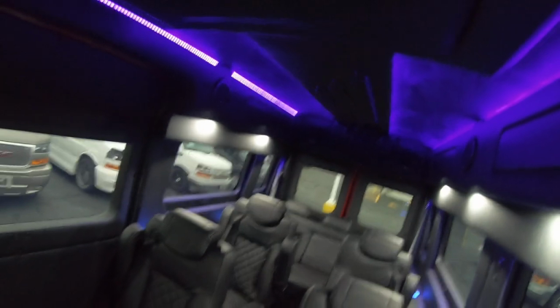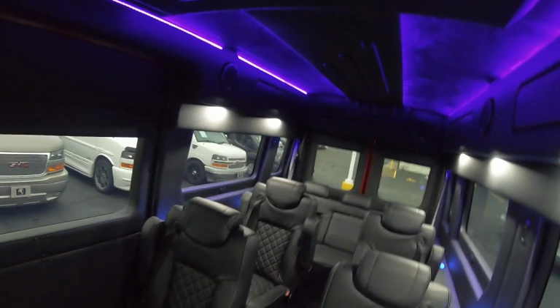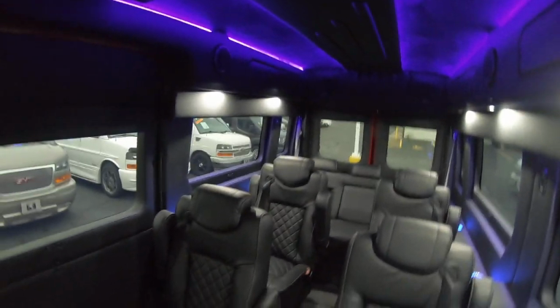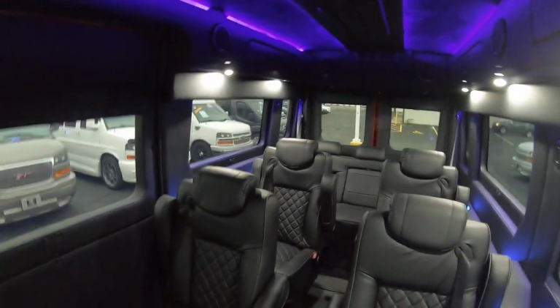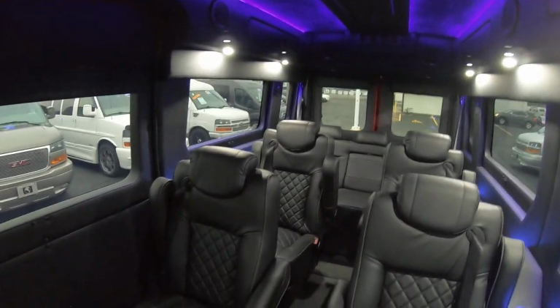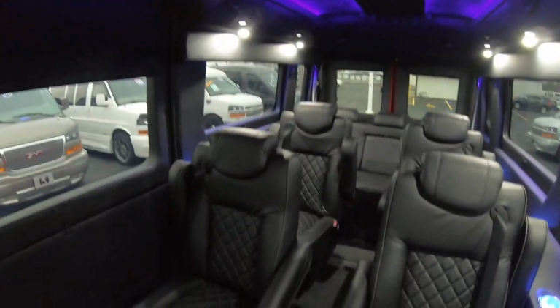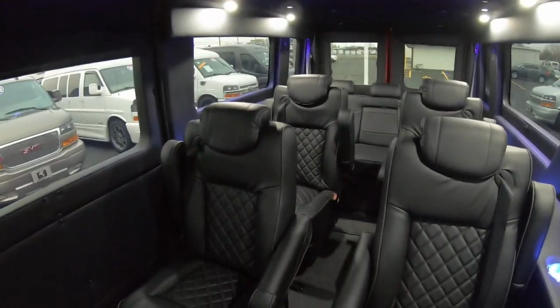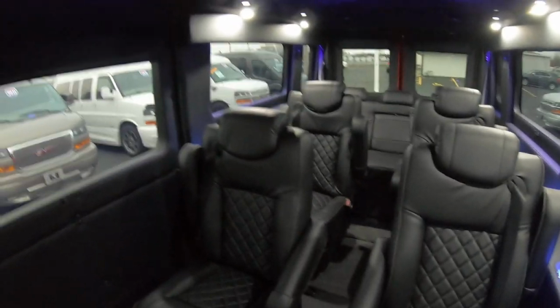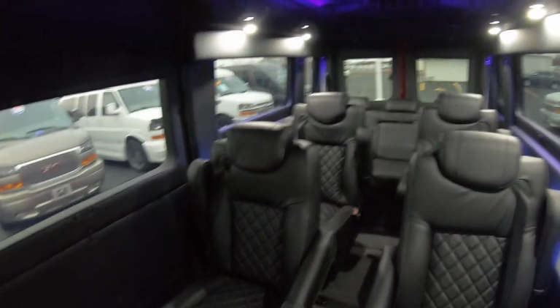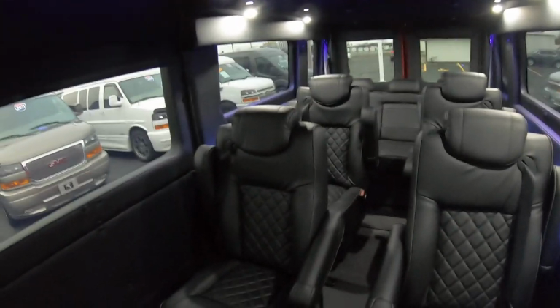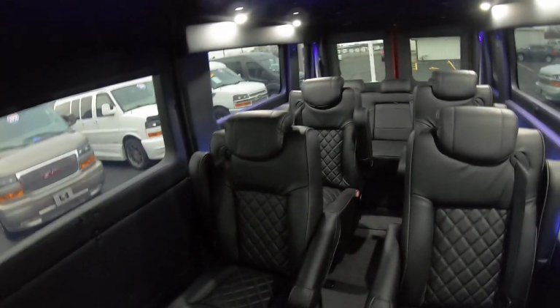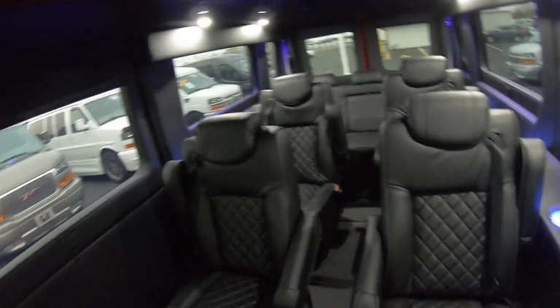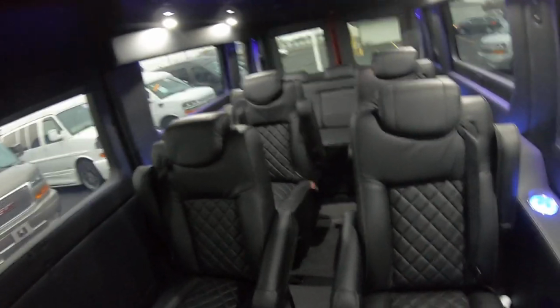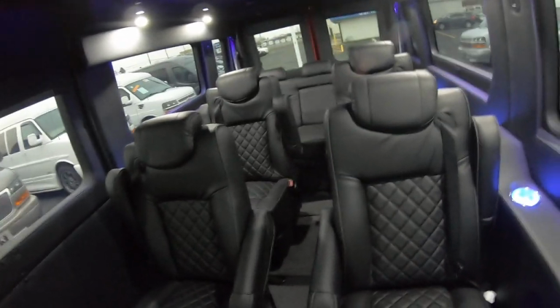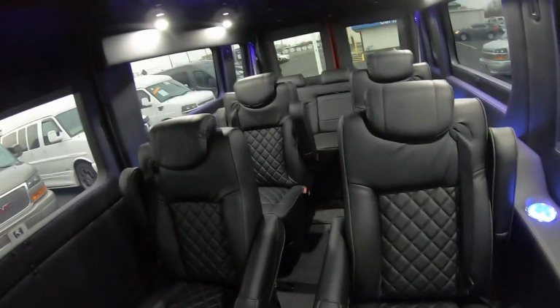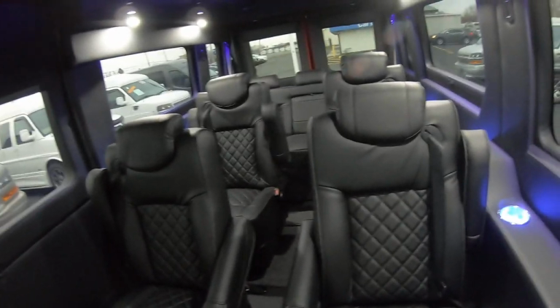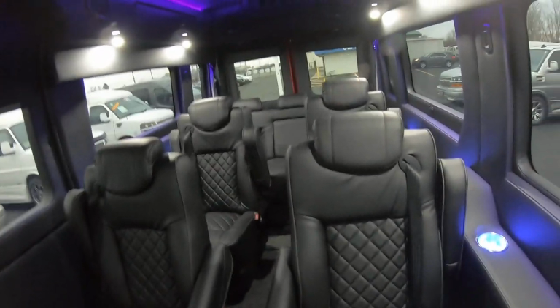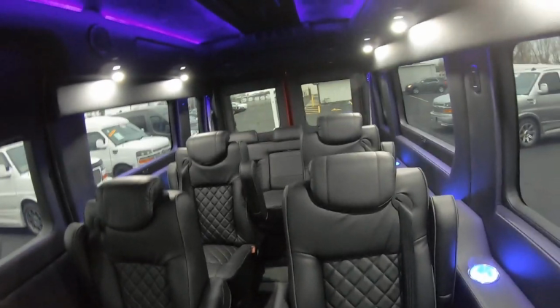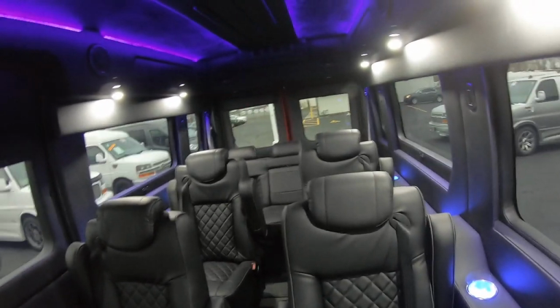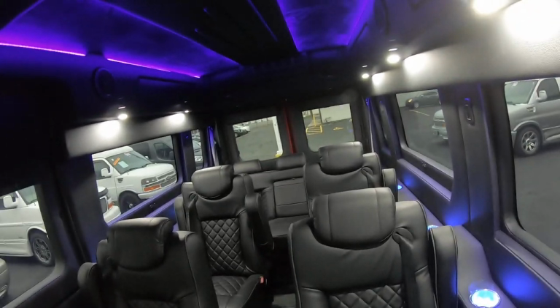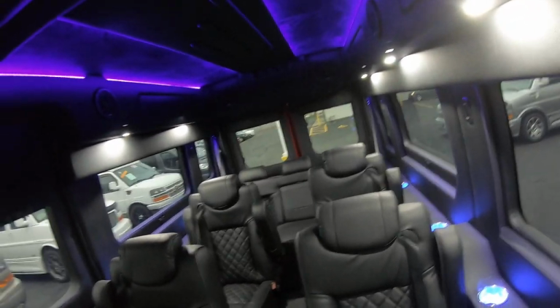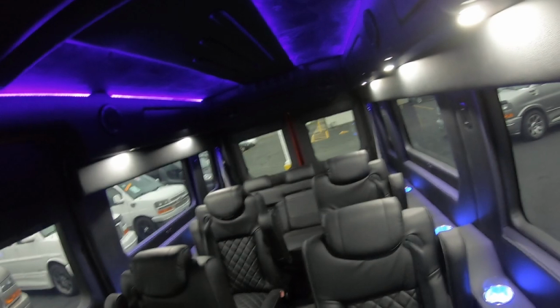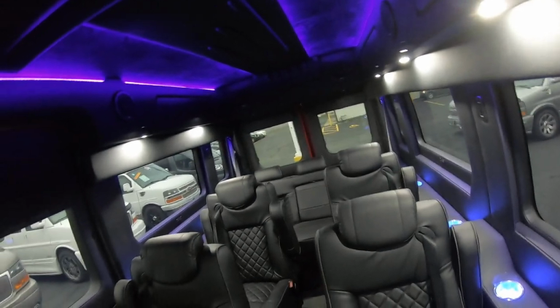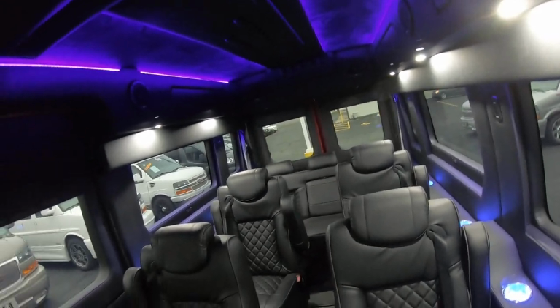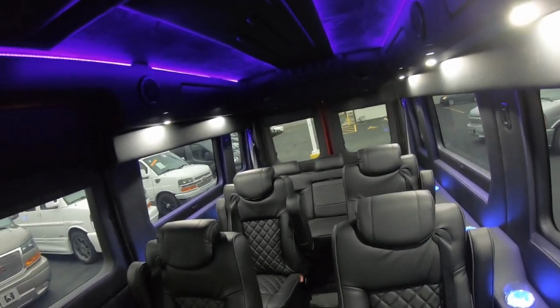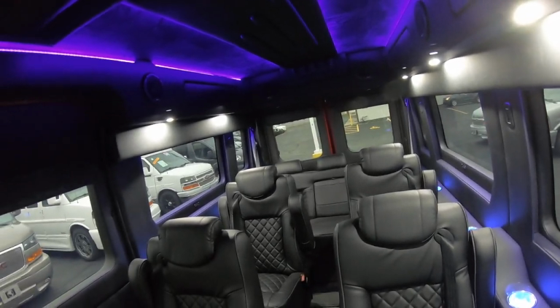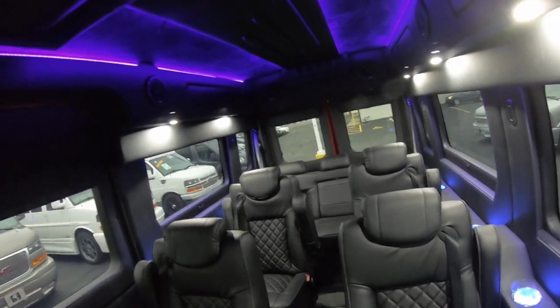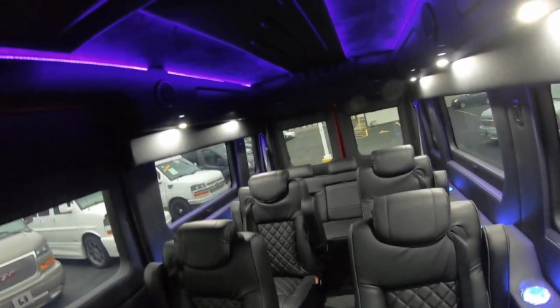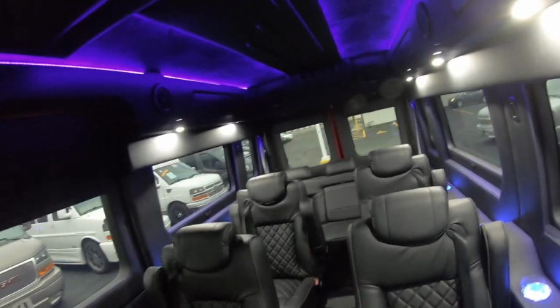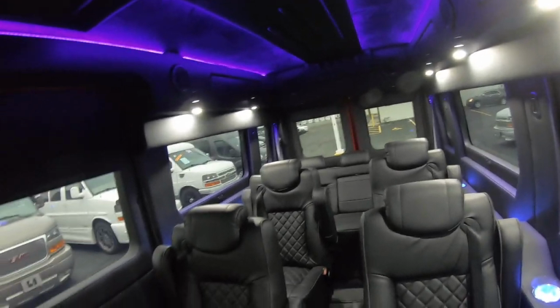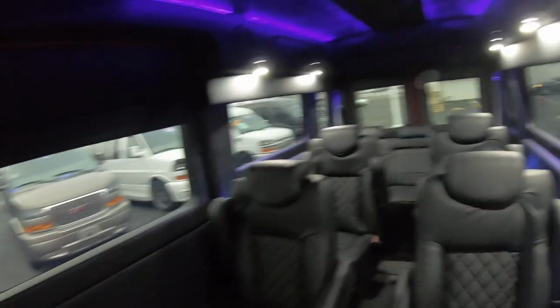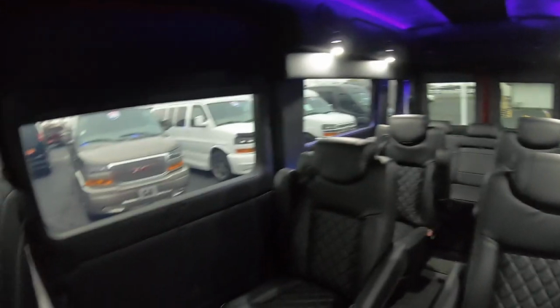What a gorgeous van. It is a nine-passenger, so we've got the two driver and passenger seats up front, four captains in the back, and three passengers on the rear sofa, which does fold down into a couch.